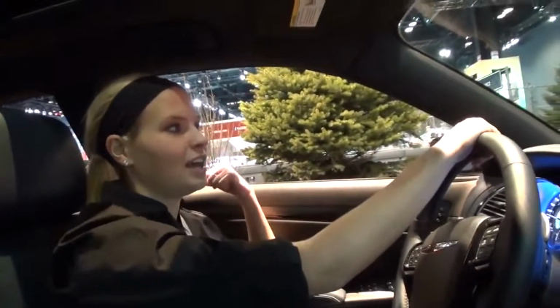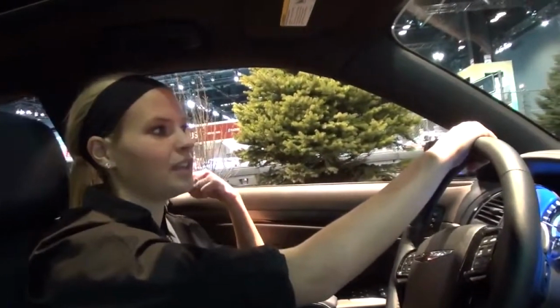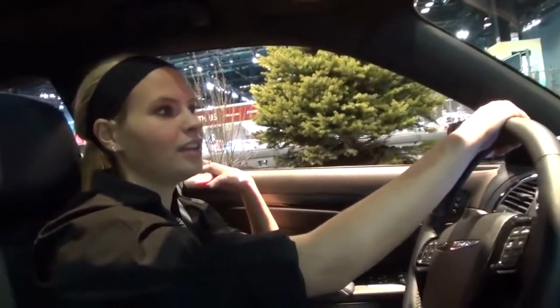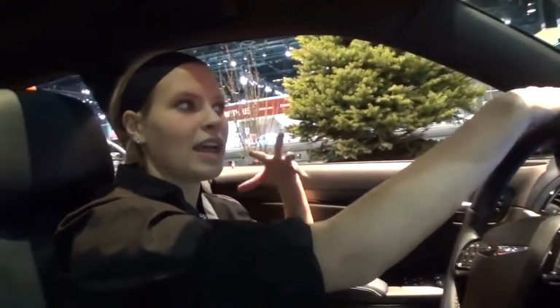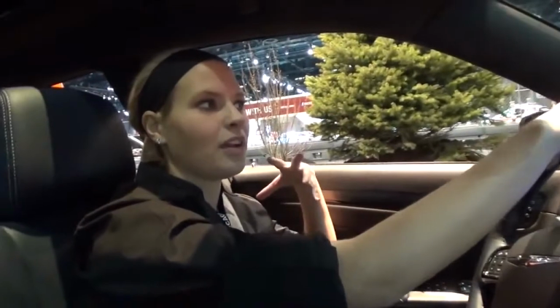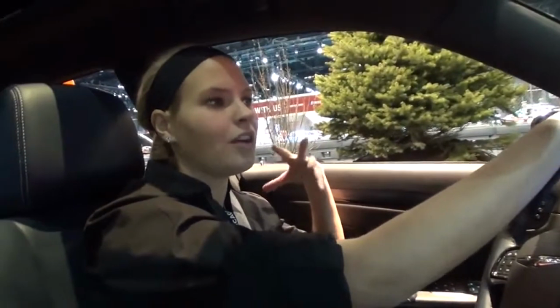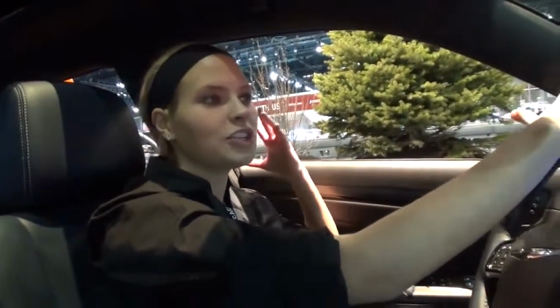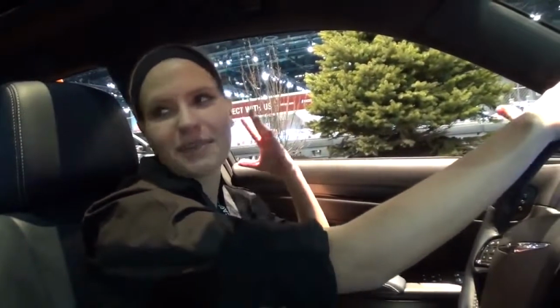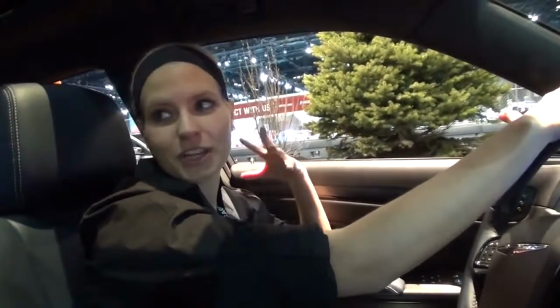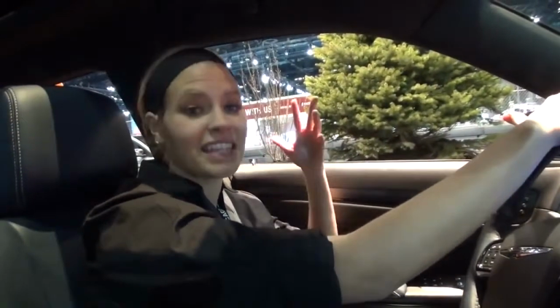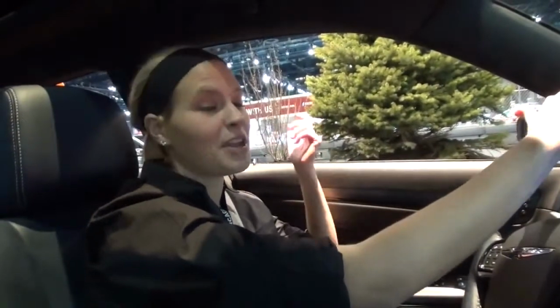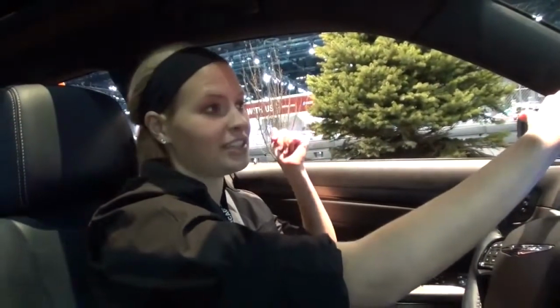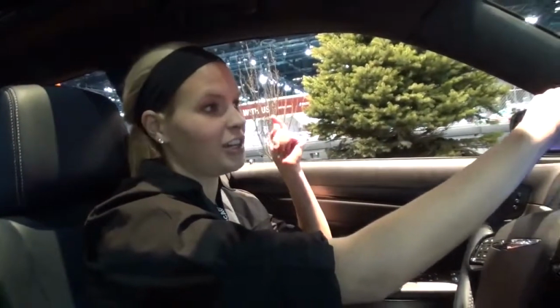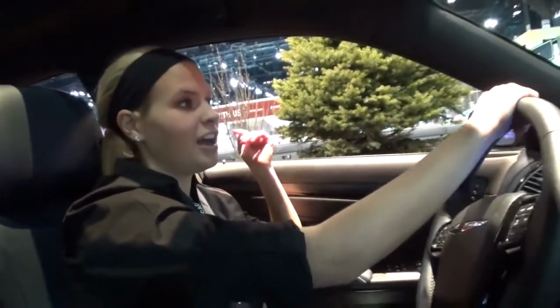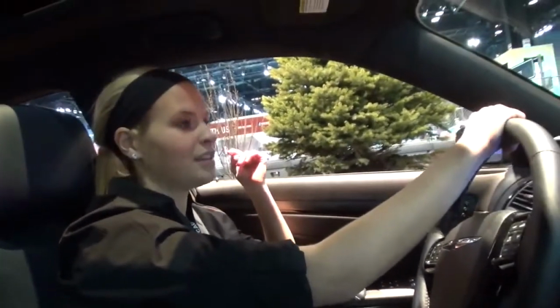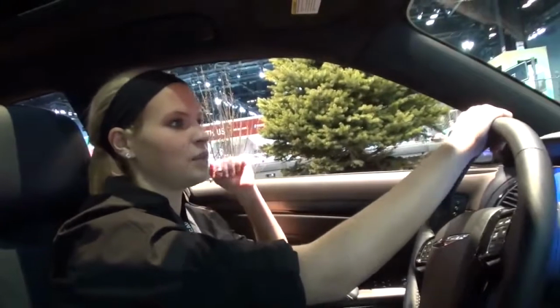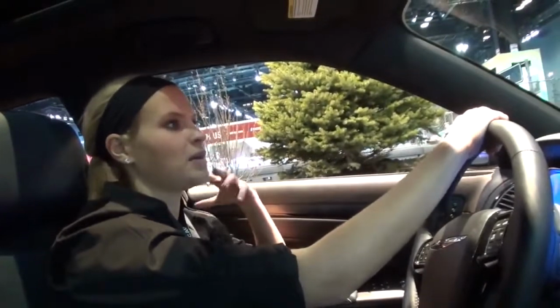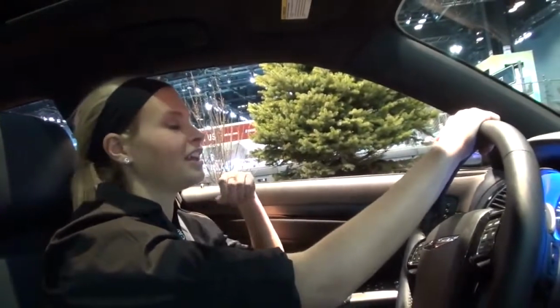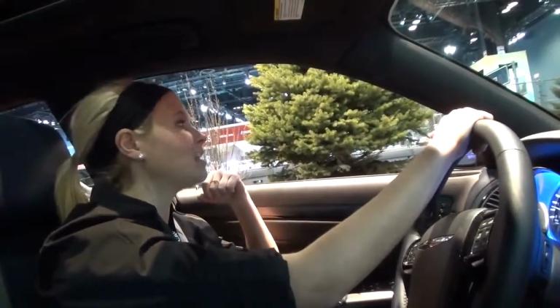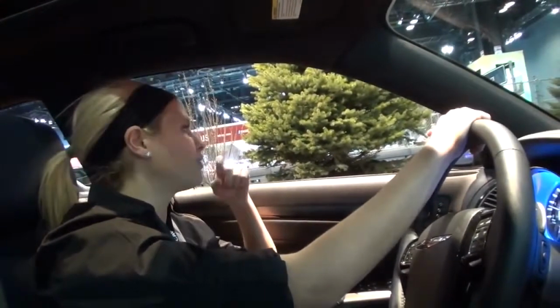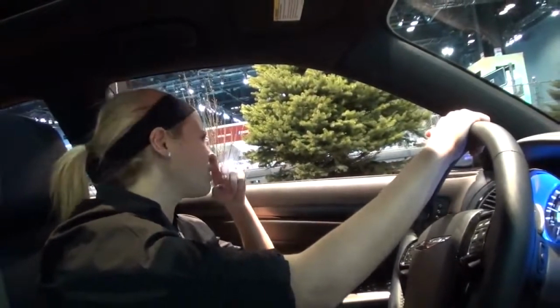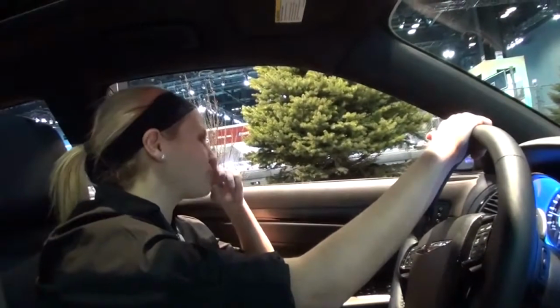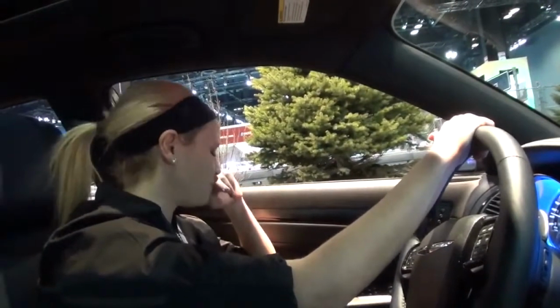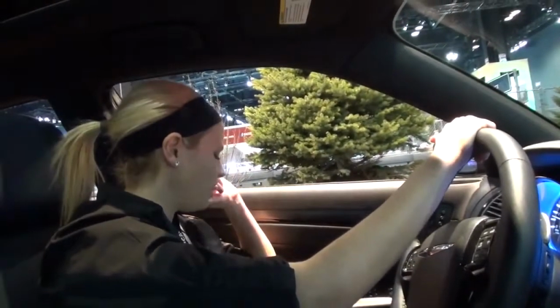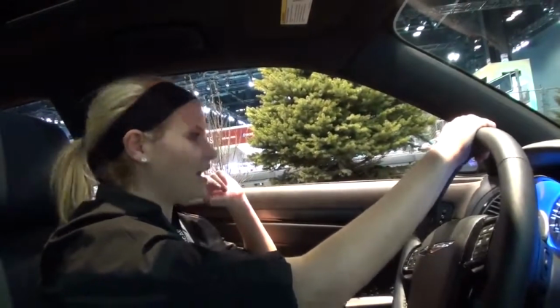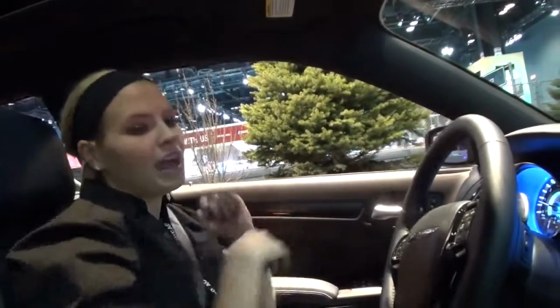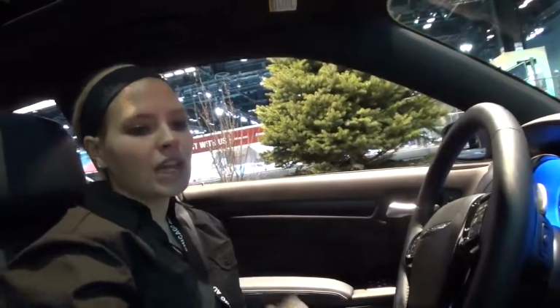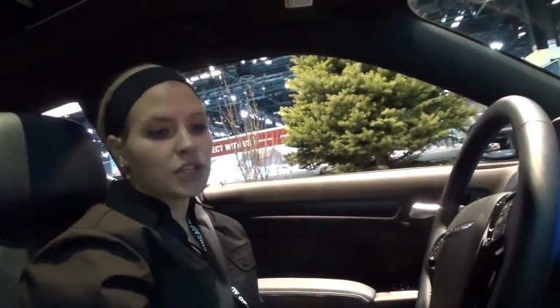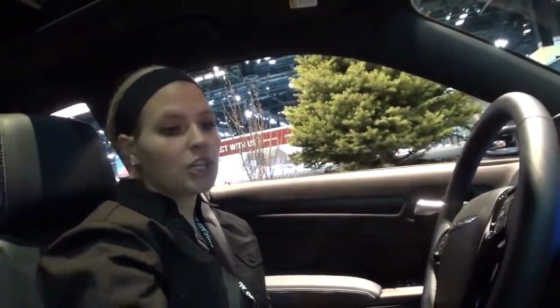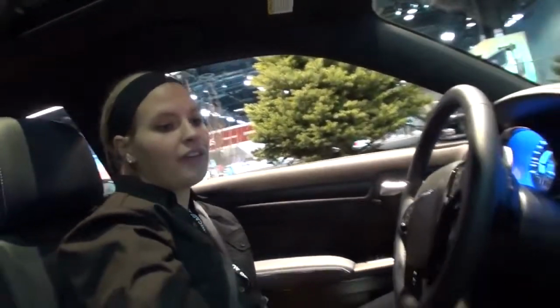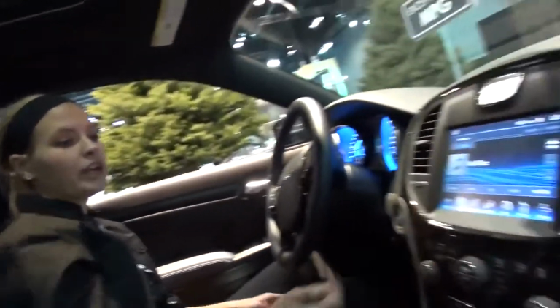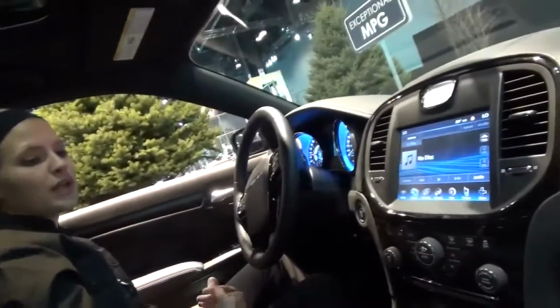A lot of people say, 'Oh, the Charger is great, I want to ride in the Charger,' but this has the same engine as the Charger — it's a little less in horsepower, but it can move. On the Uconnect screen you have your media player and you can play CDs if you want.